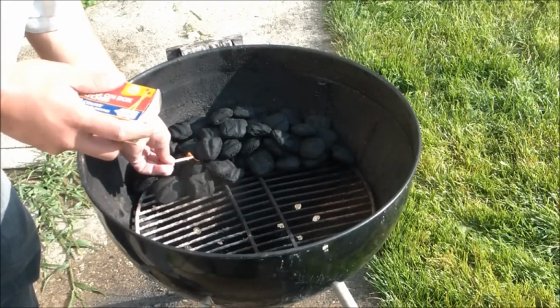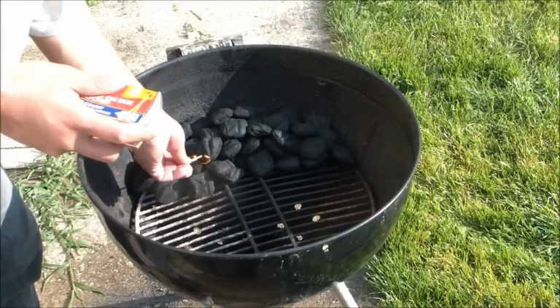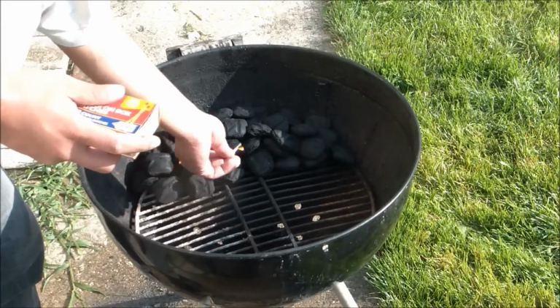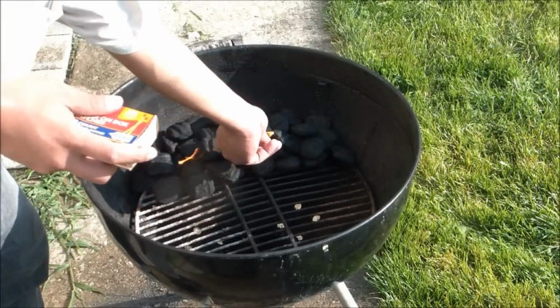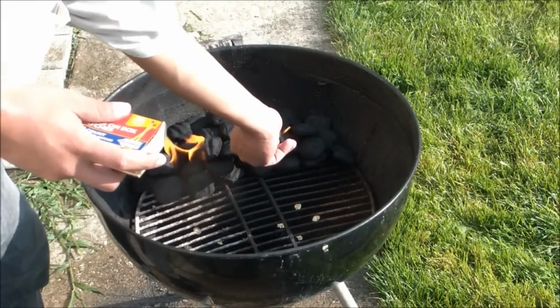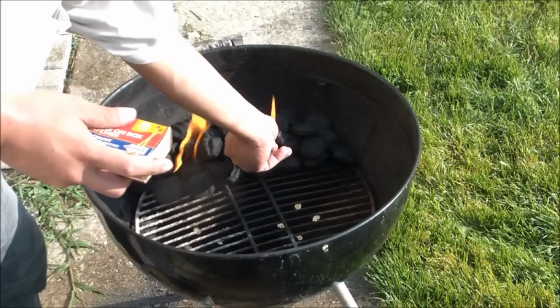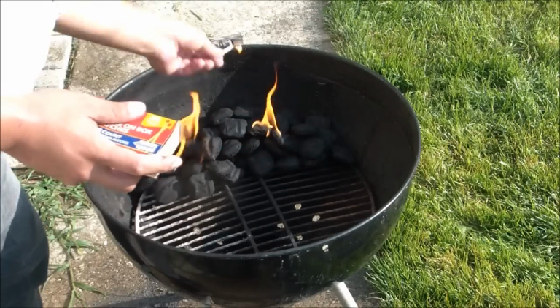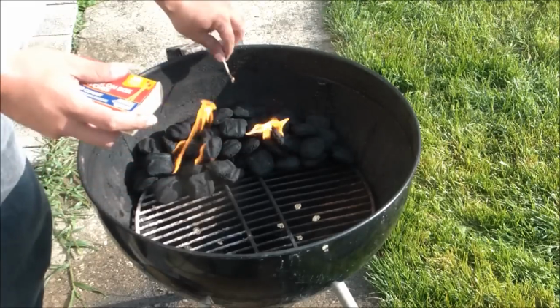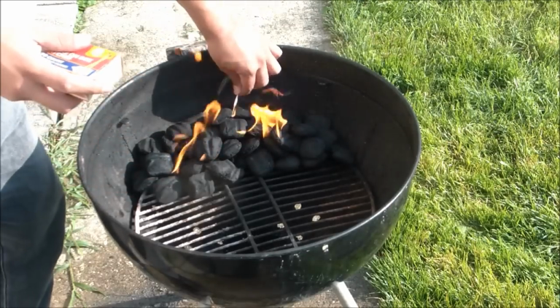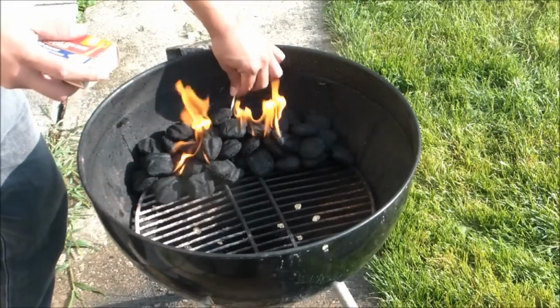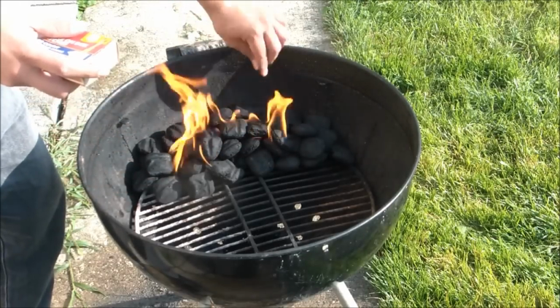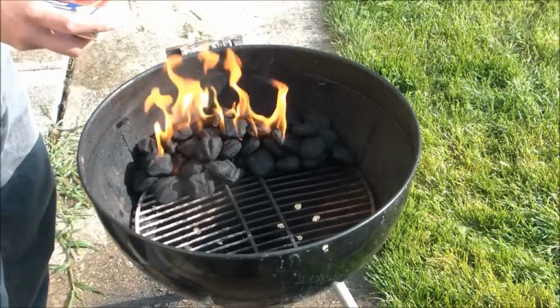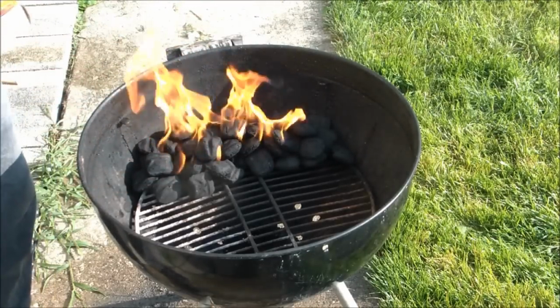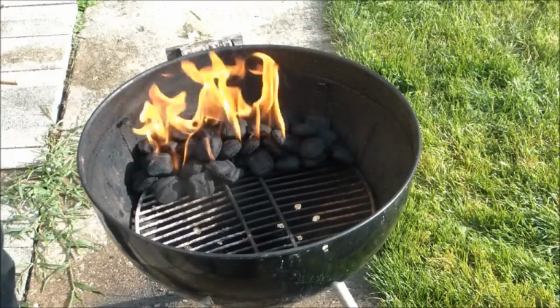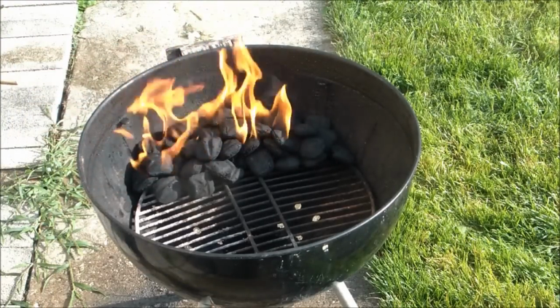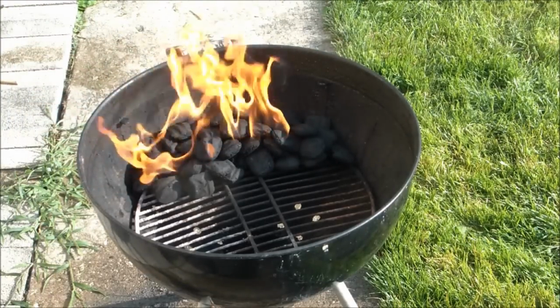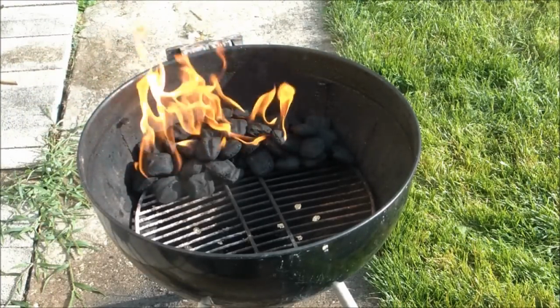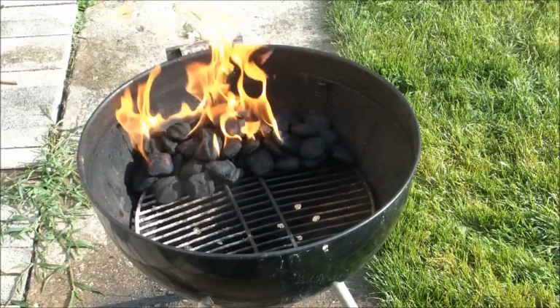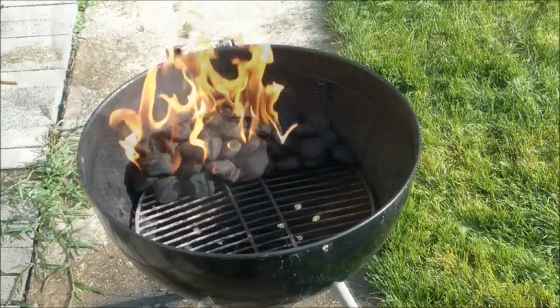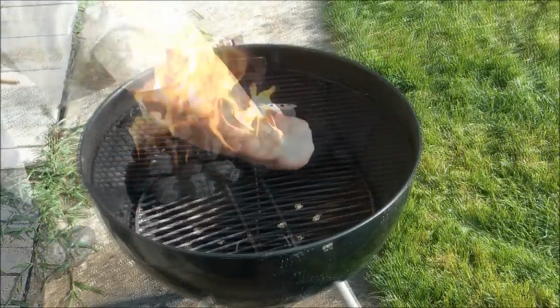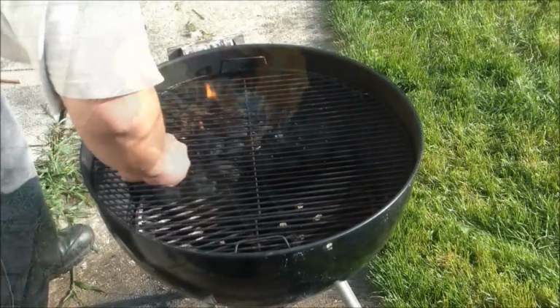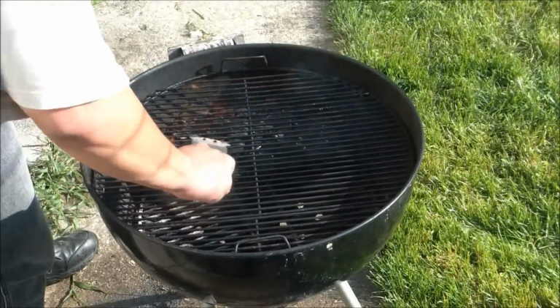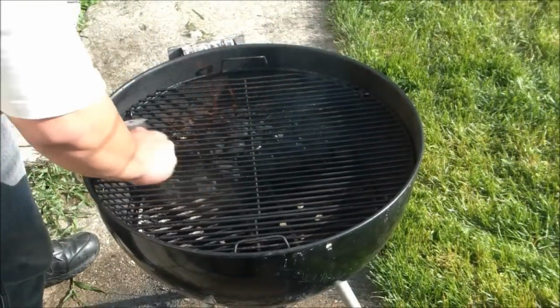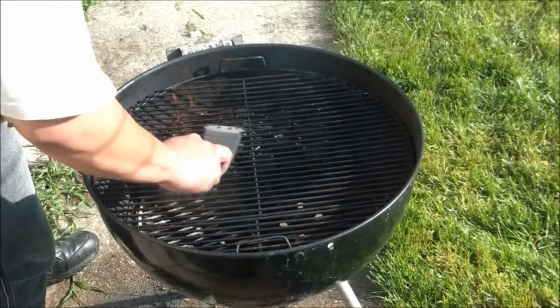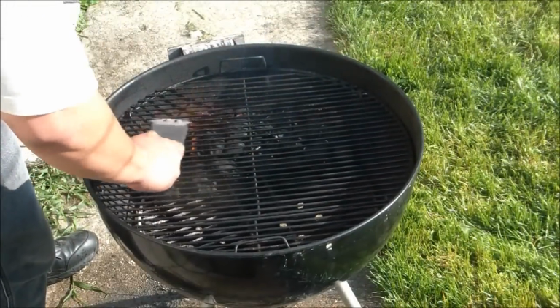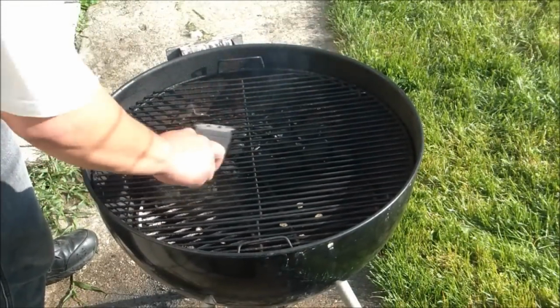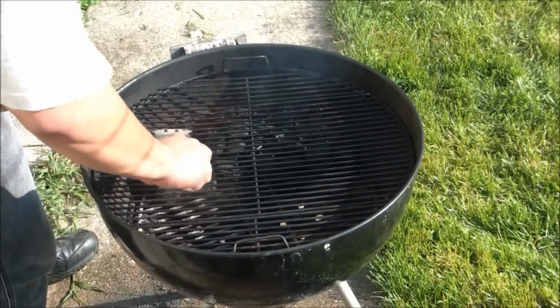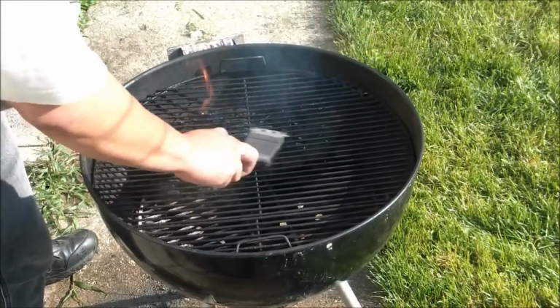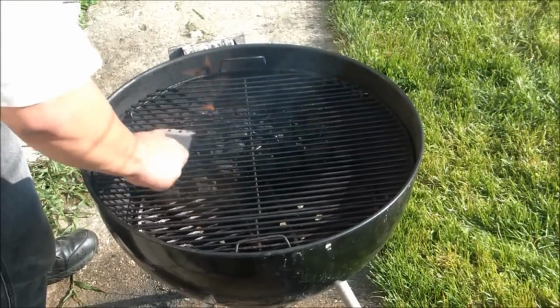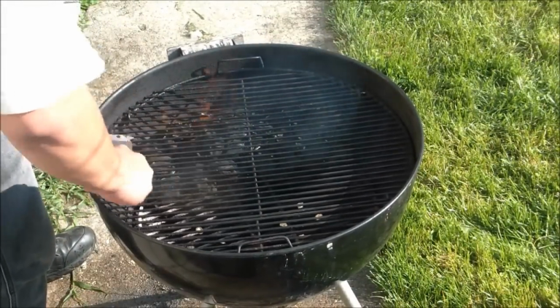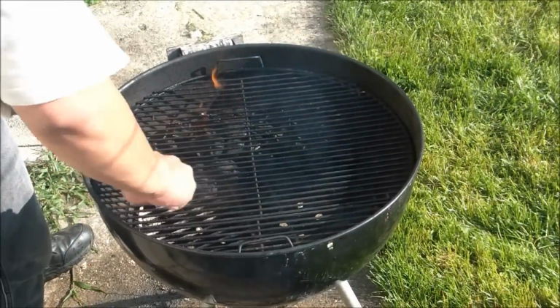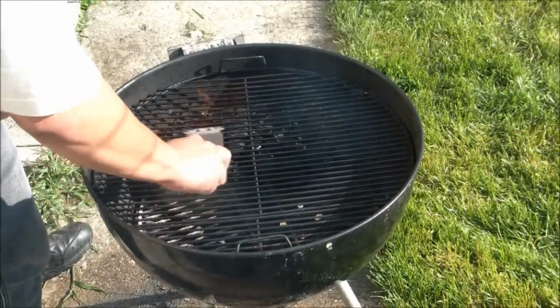Two hours have gone by and it's time to light the grill. At this point, I want to take a few seconds to talk about safely cleaning your grill grate. Make sure you use a good quality brush and when you're done, check to make sure that none of the wire bristles got stuck to your grate. You don't want to end up eating one of those.